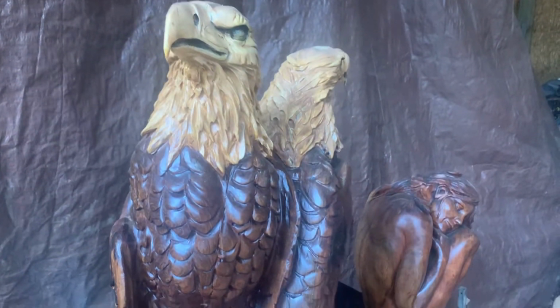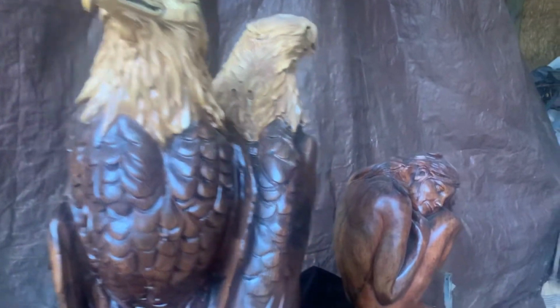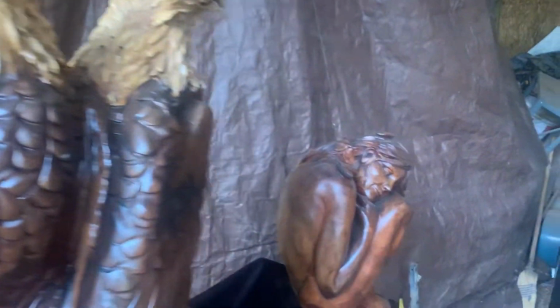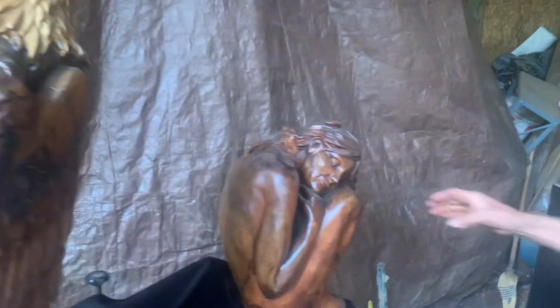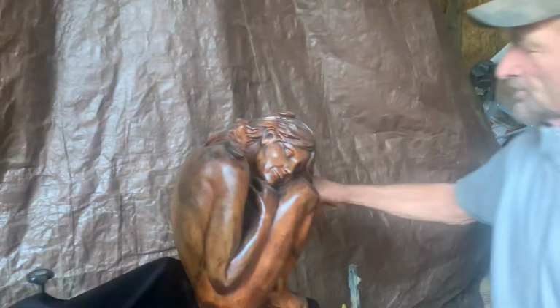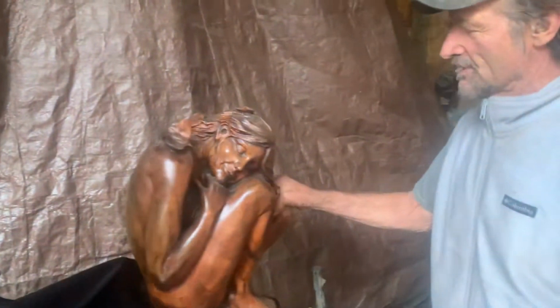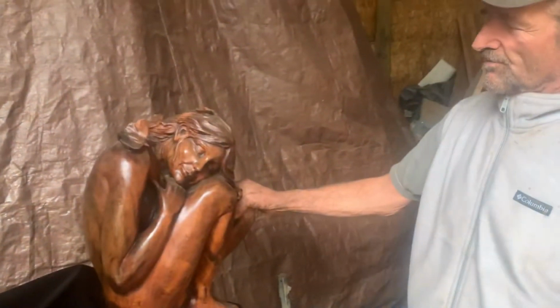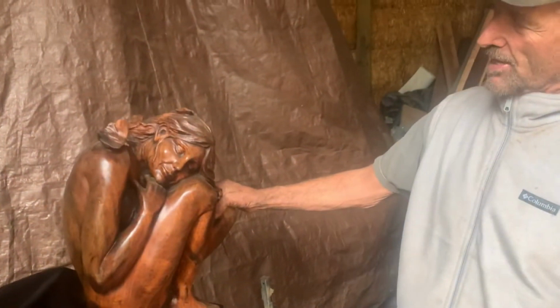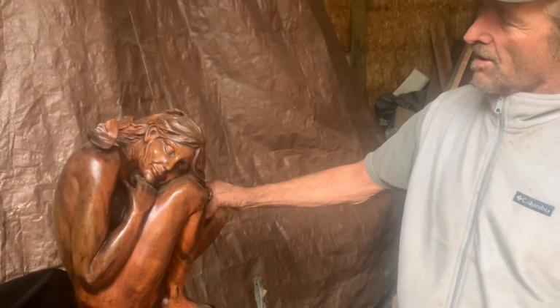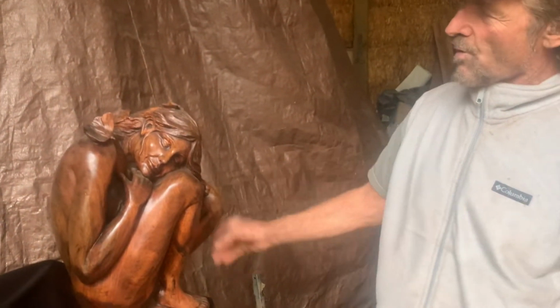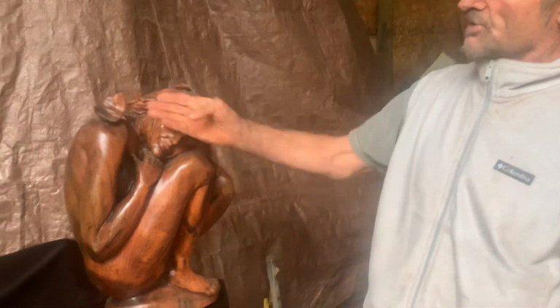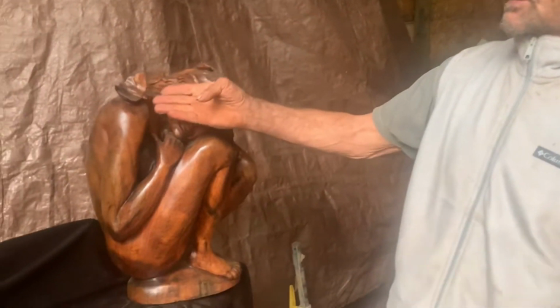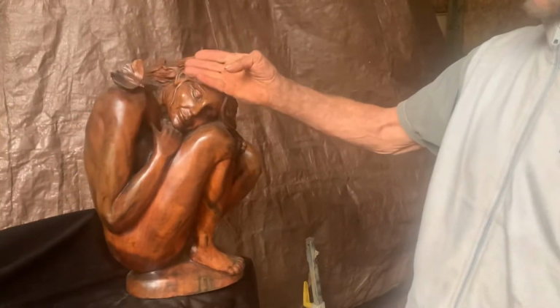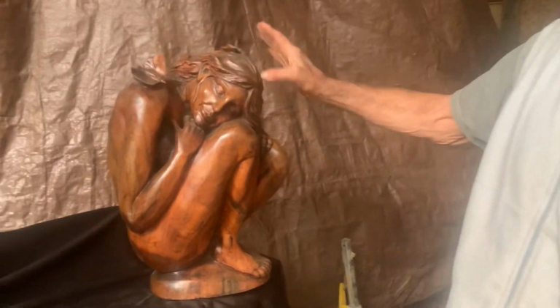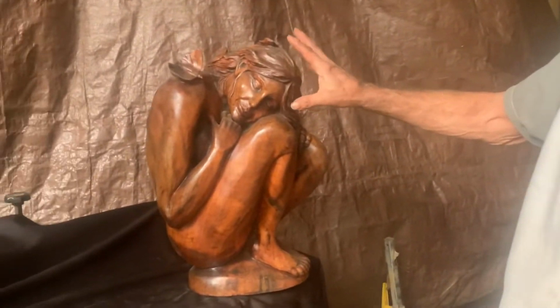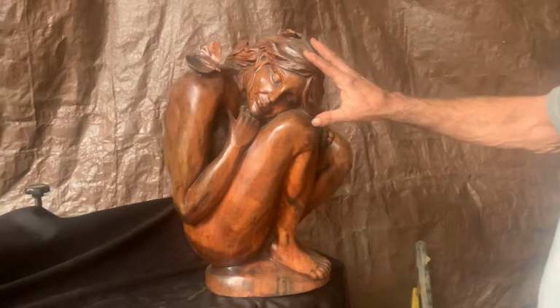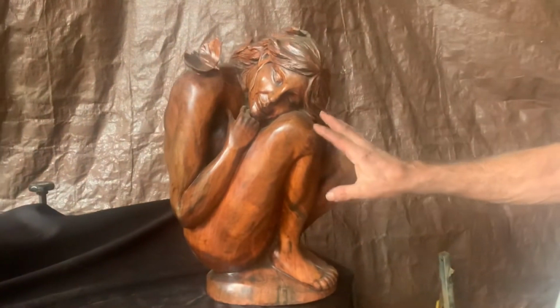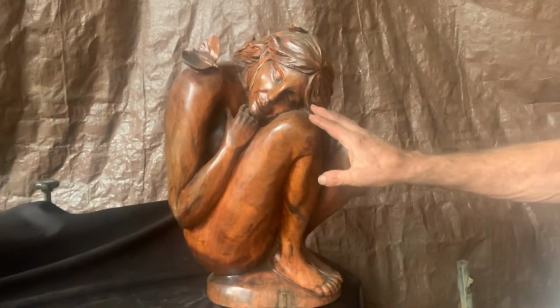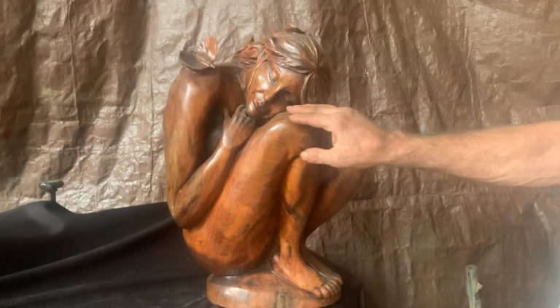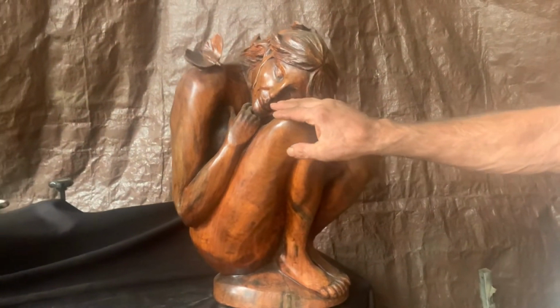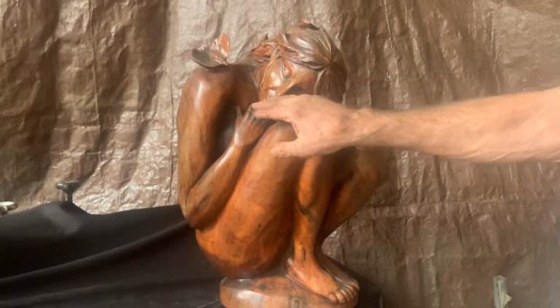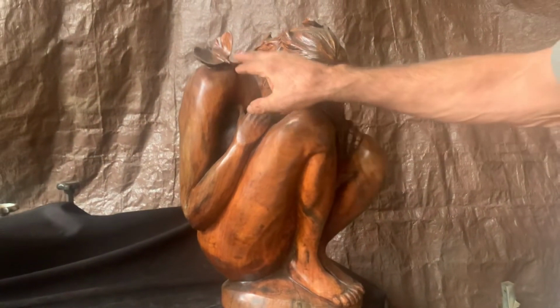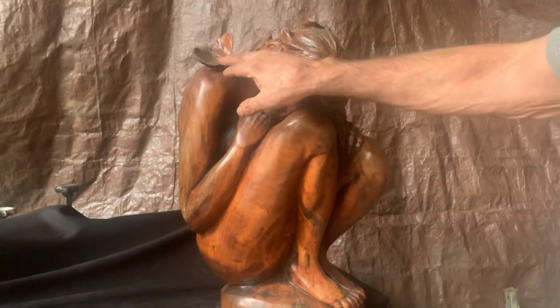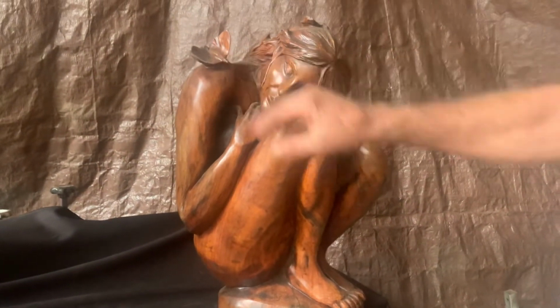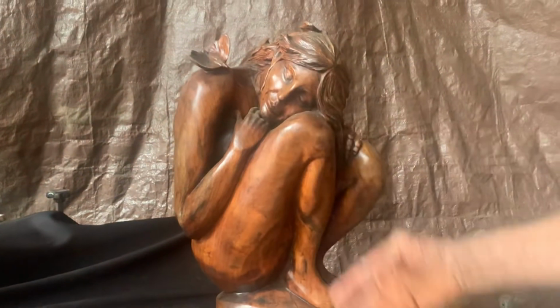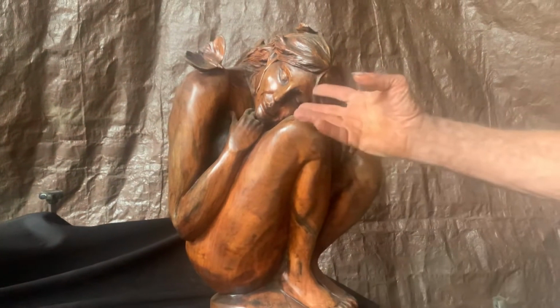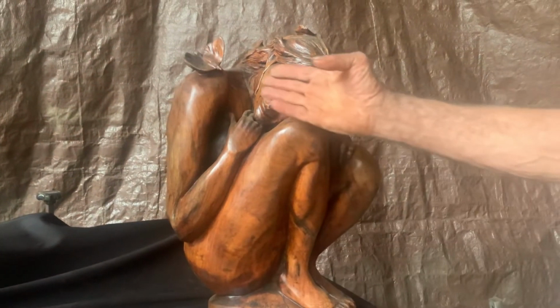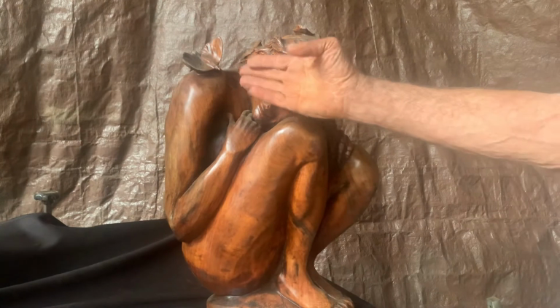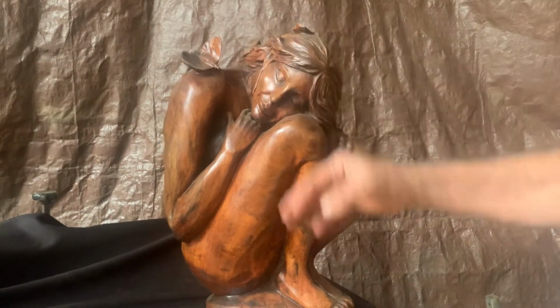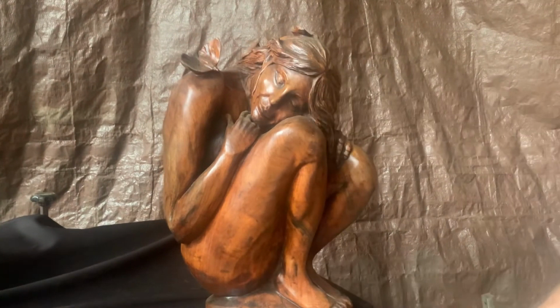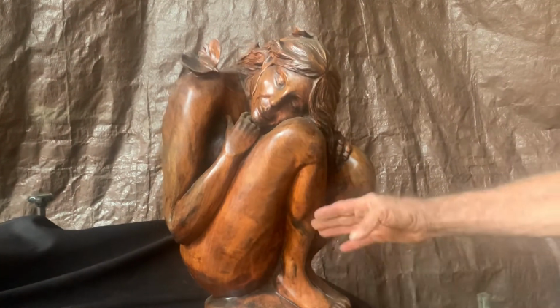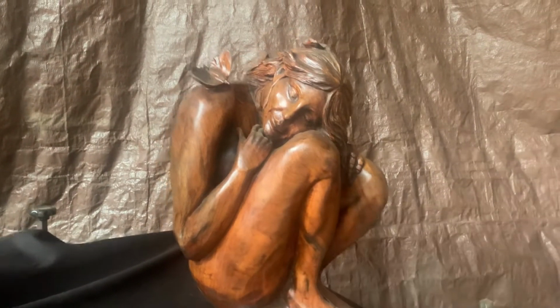This piece is pretty special to me. It's a female form and she's contemplative, meditative, and just so quiet inwardly. The butterflies have landed on her.